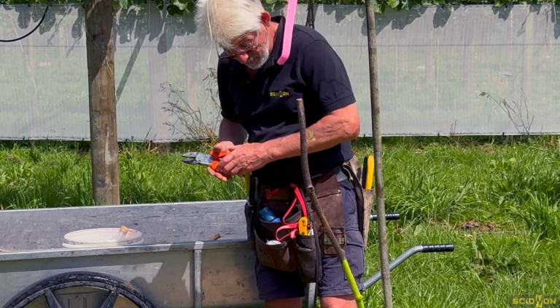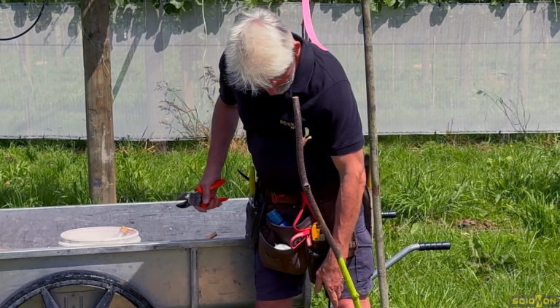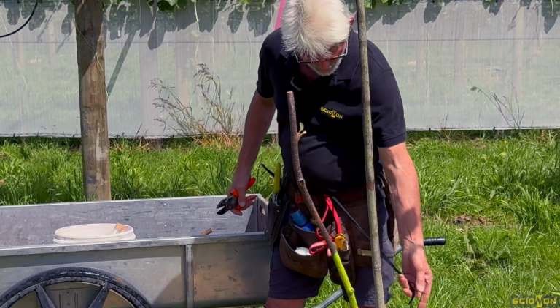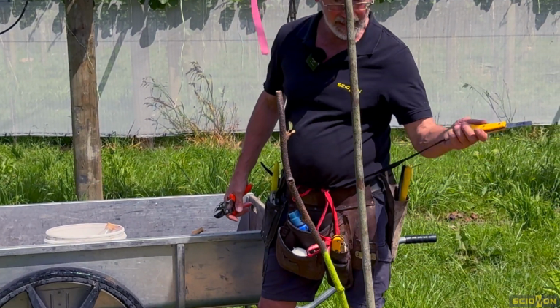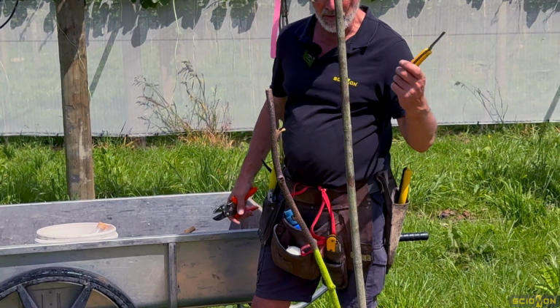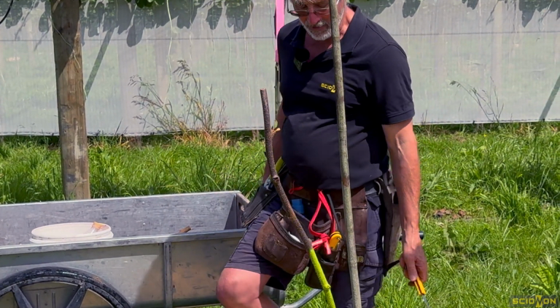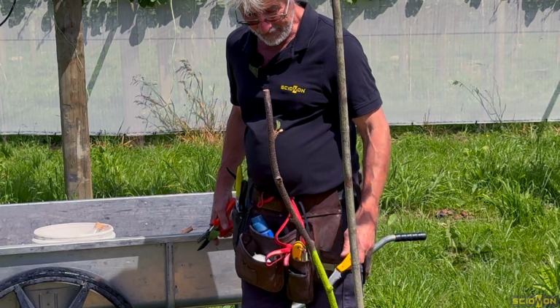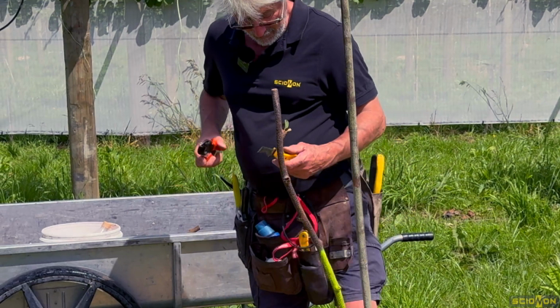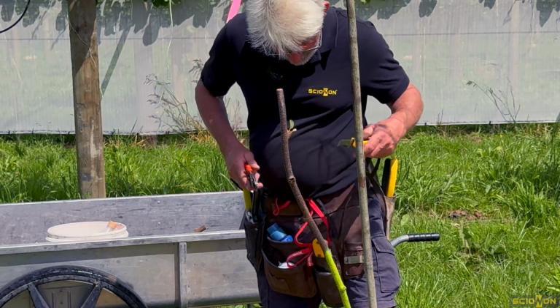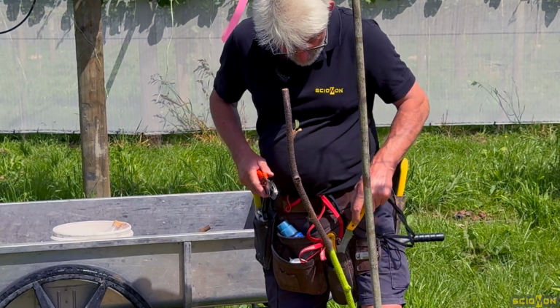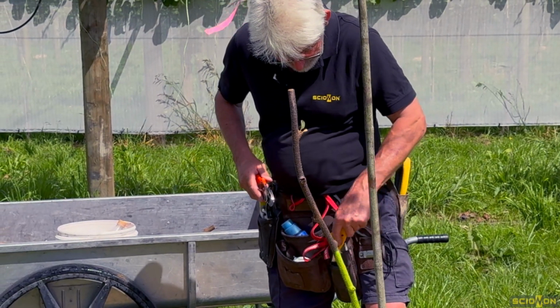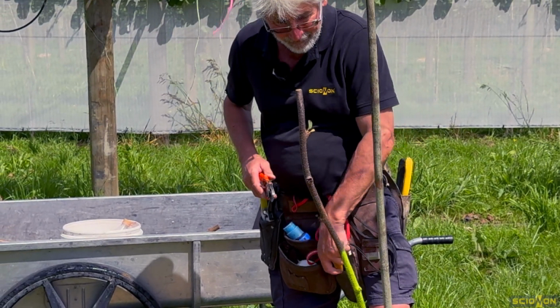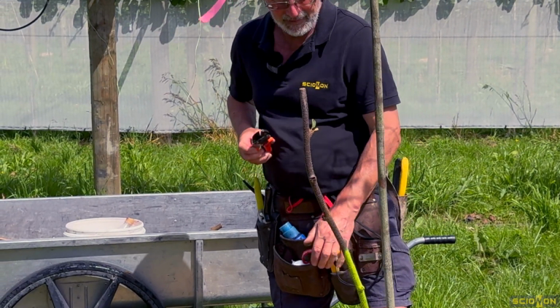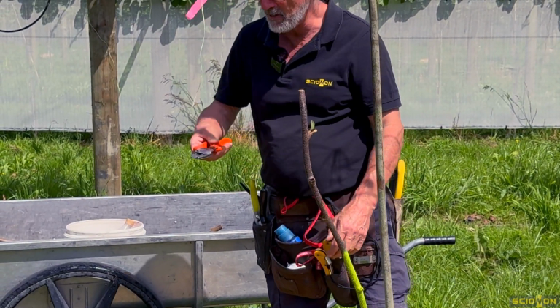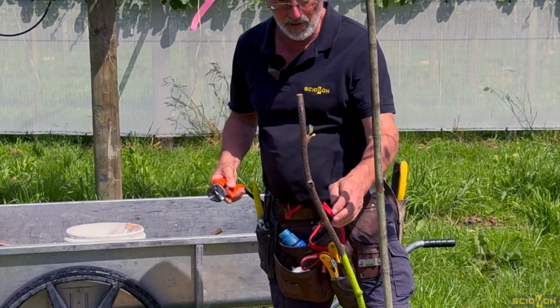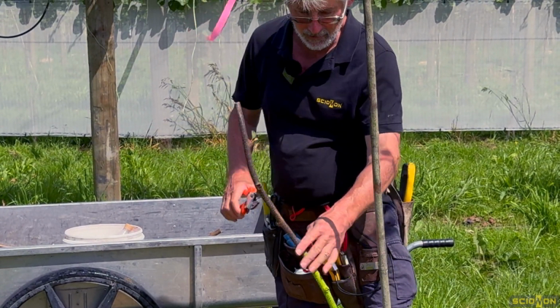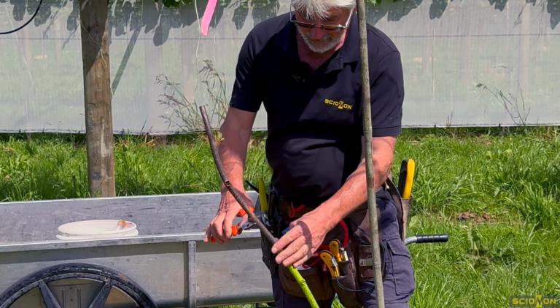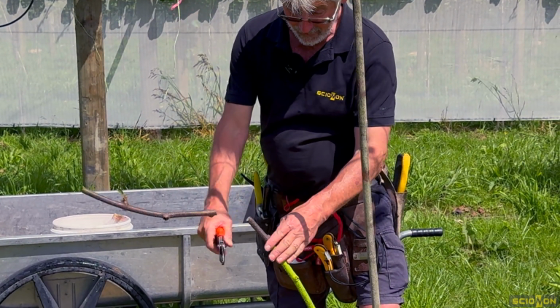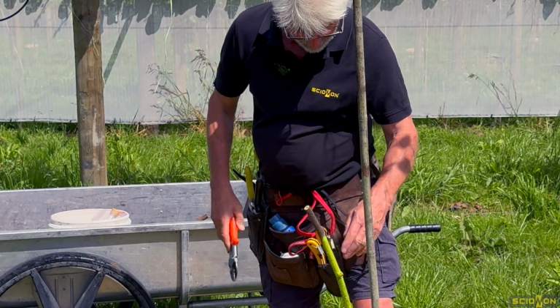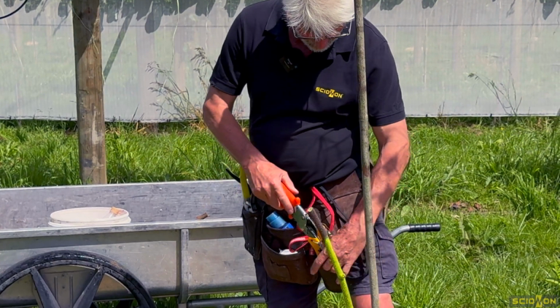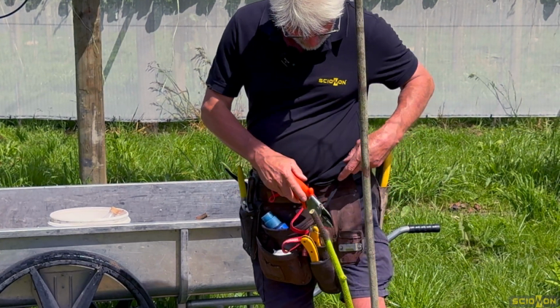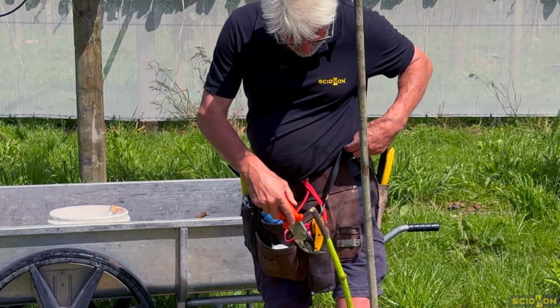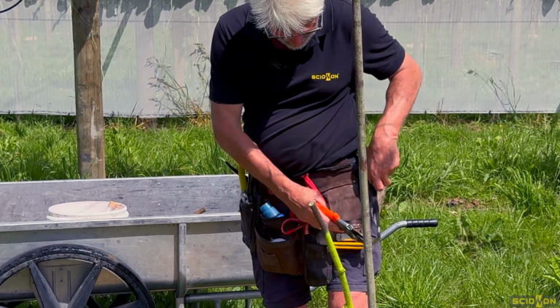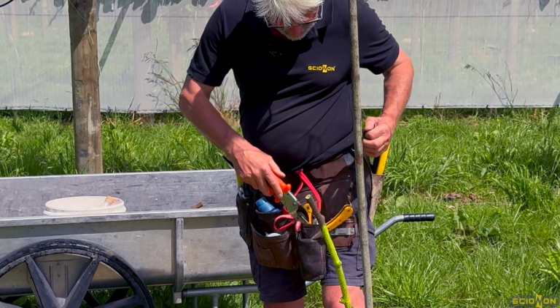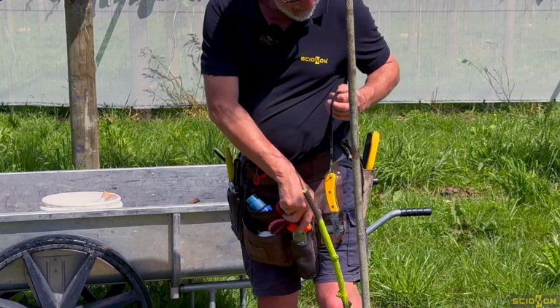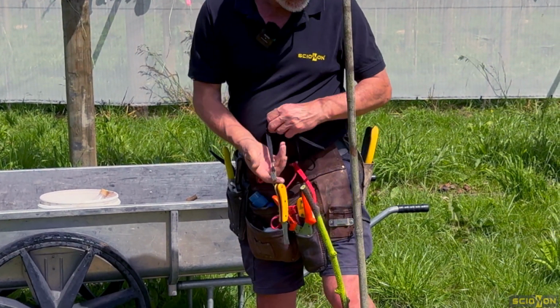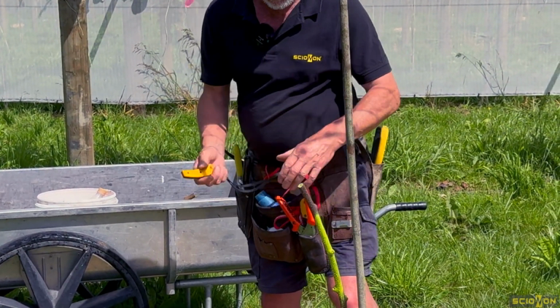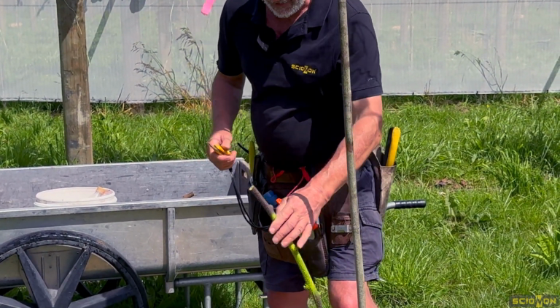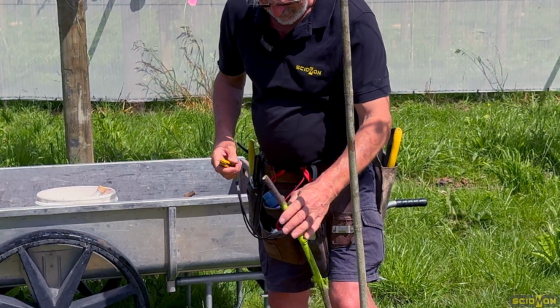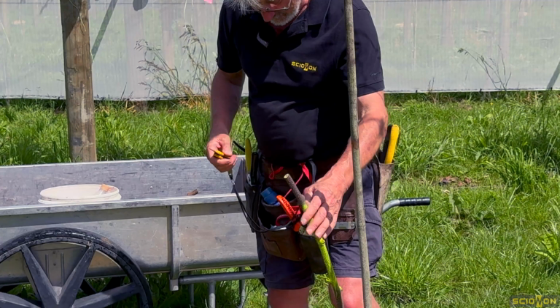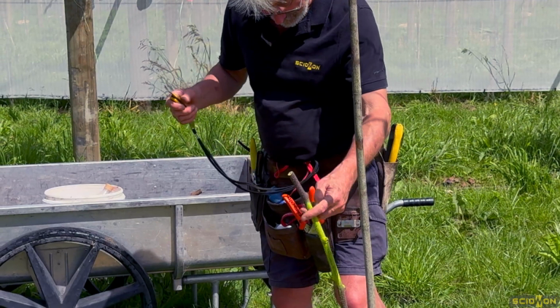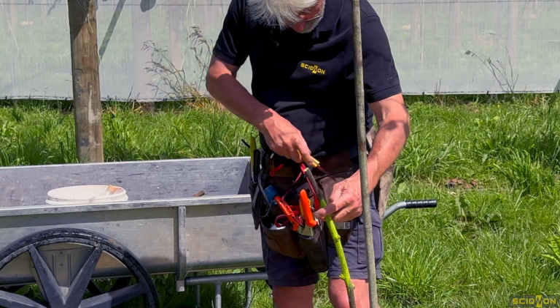Another great invention of mine is the lanyards for my knives — it stops me losing them, especially in the long grass like this. Even though they've got the bright high-vis handles, if they go into the grass they're definitely difficult to find.